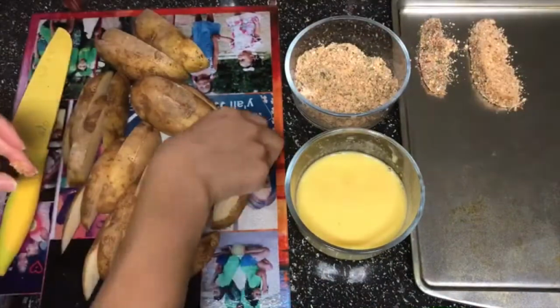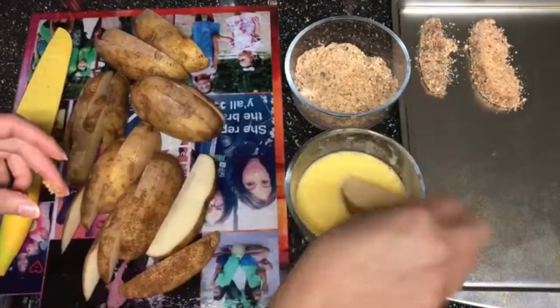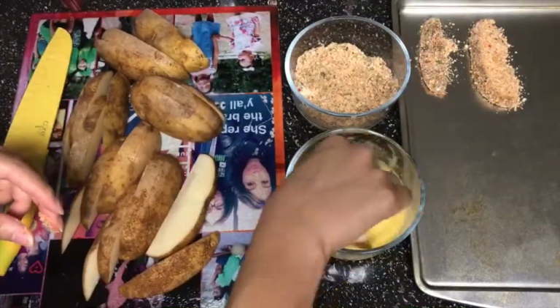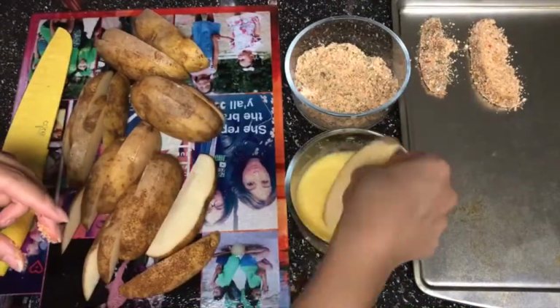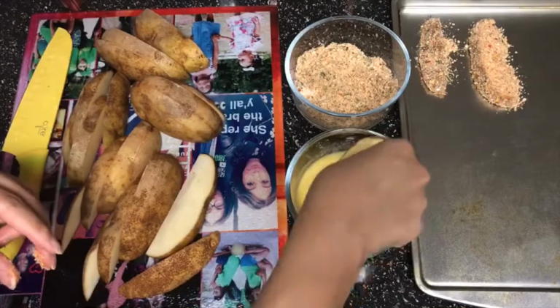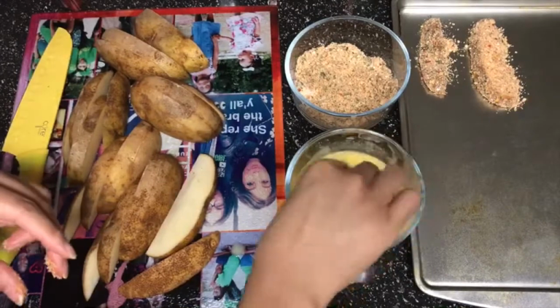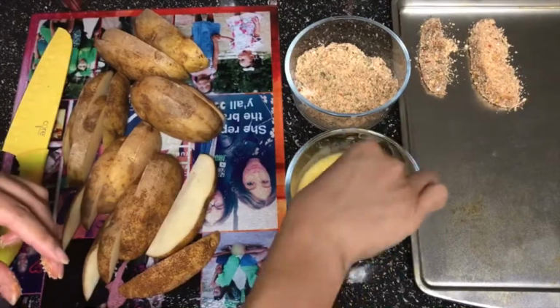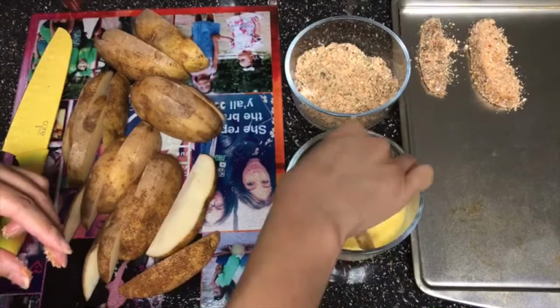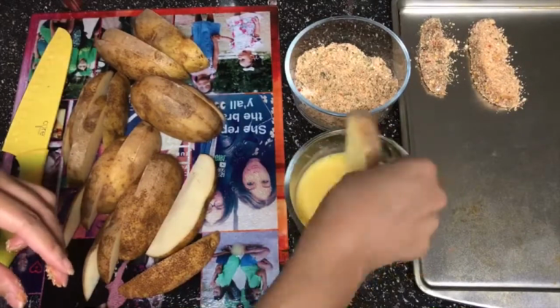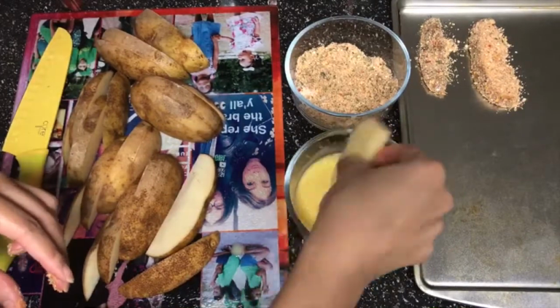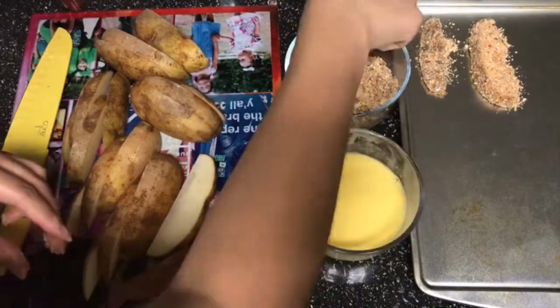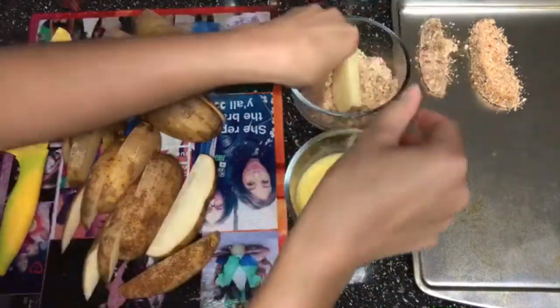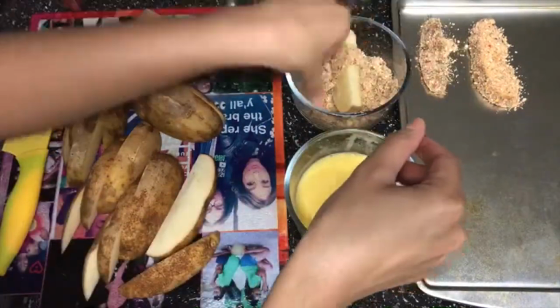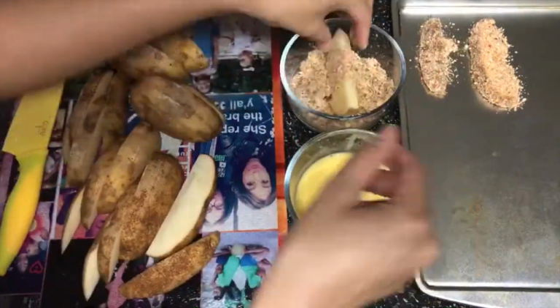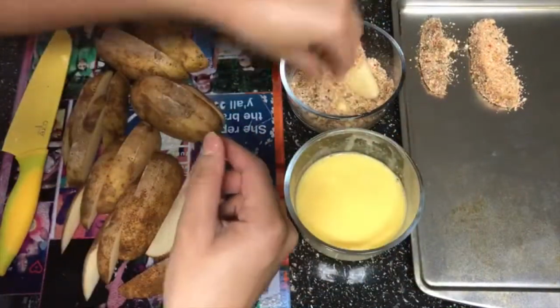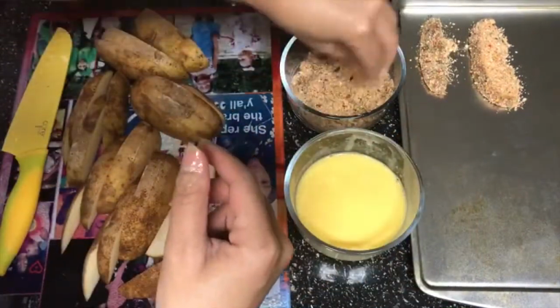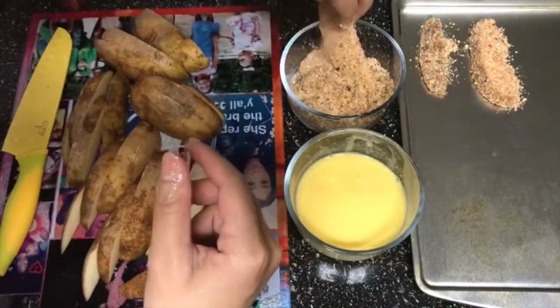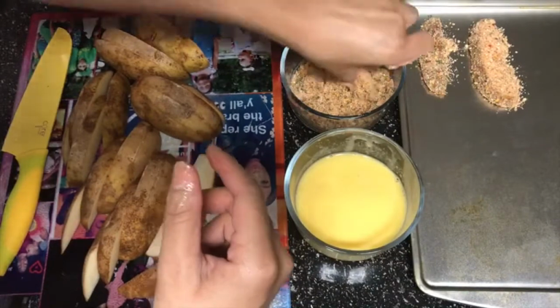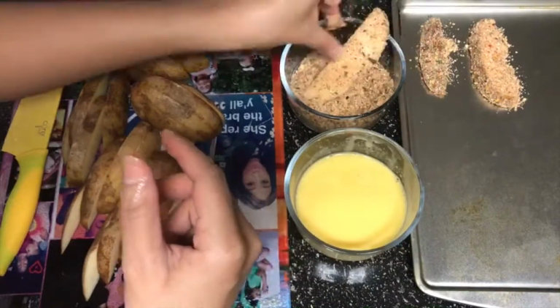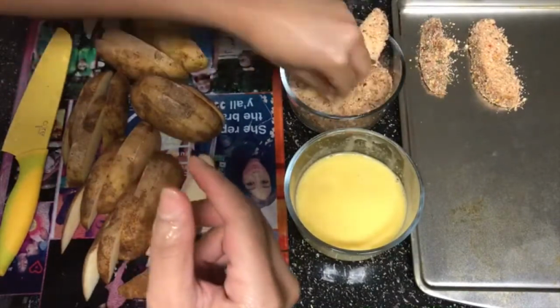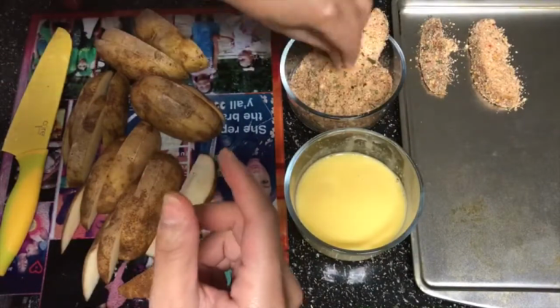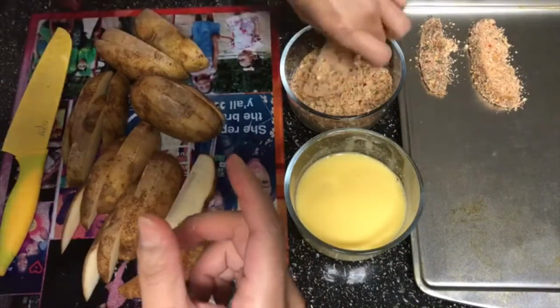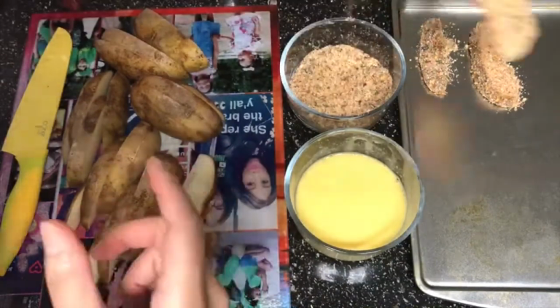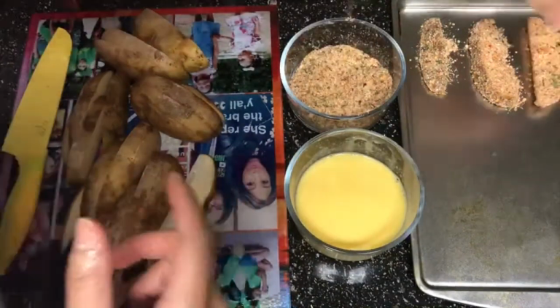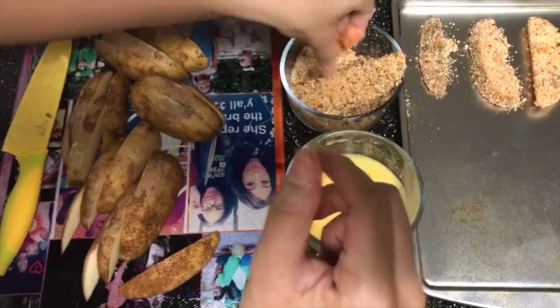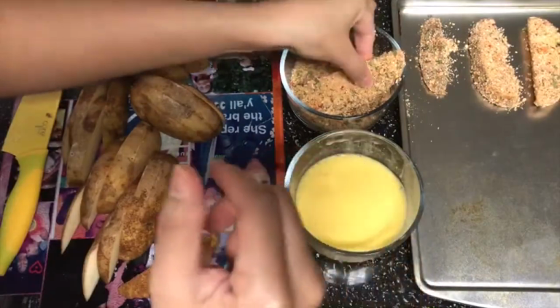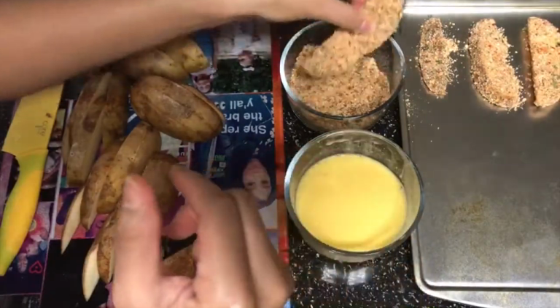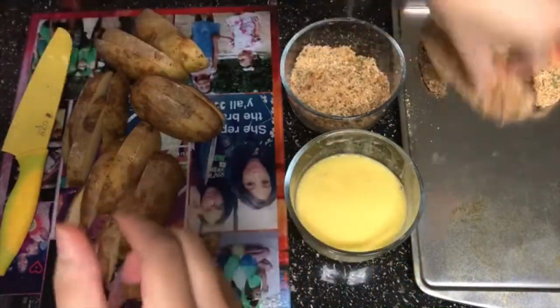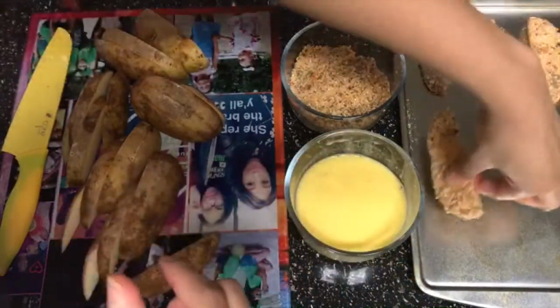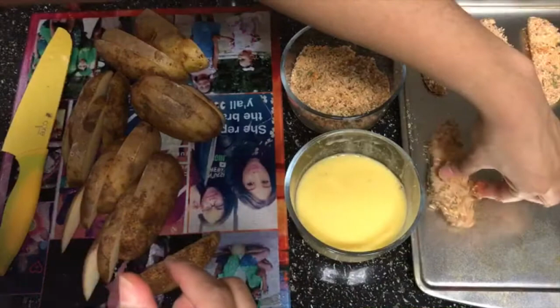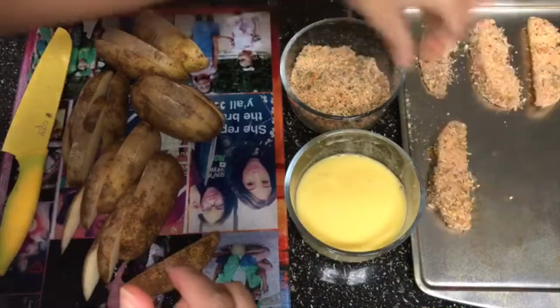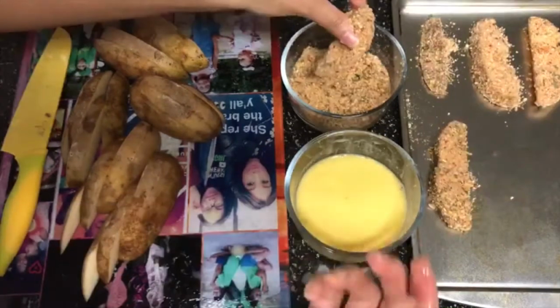You're just gonna dip in the egg wash, coat with the toppings, and then lay them on a greased cookie sheet. Repeat this step until all of your potato wedges are nicely coated.